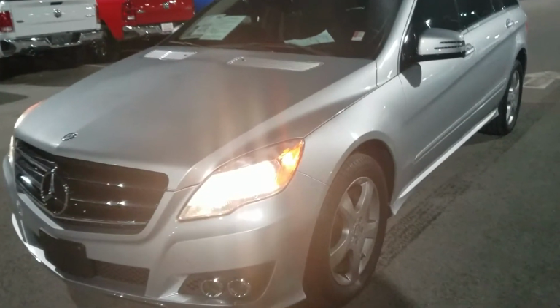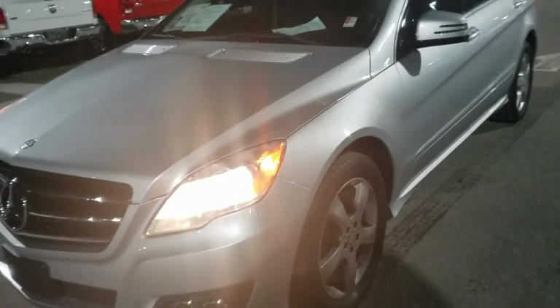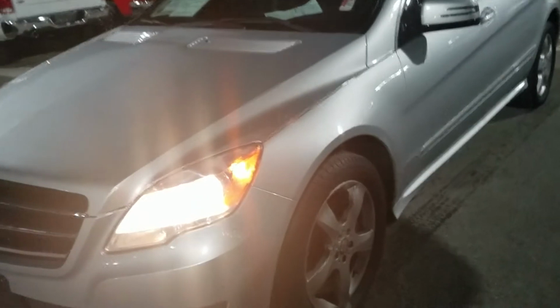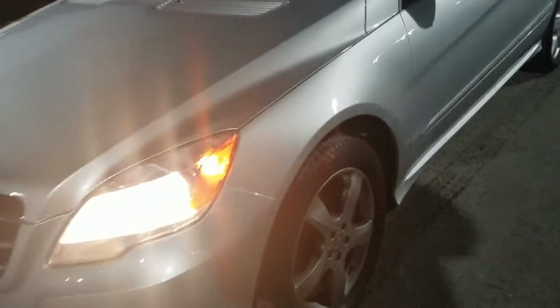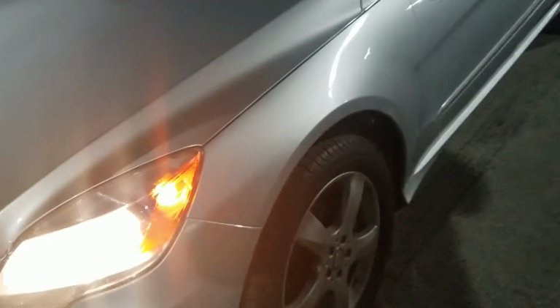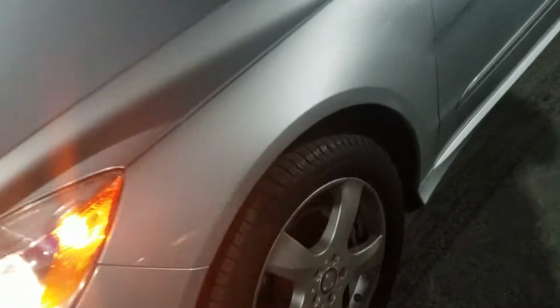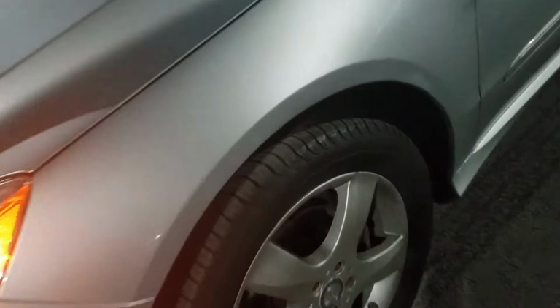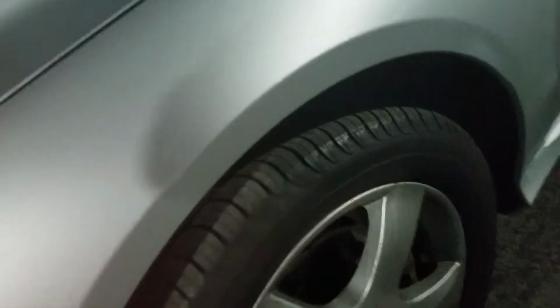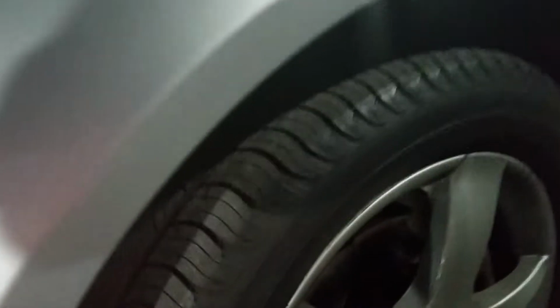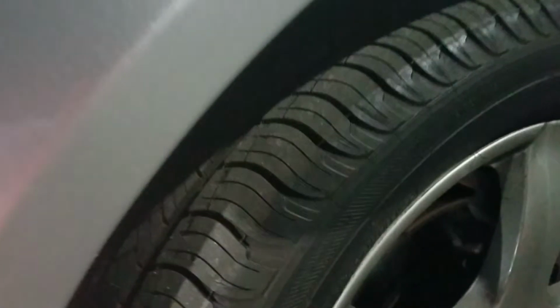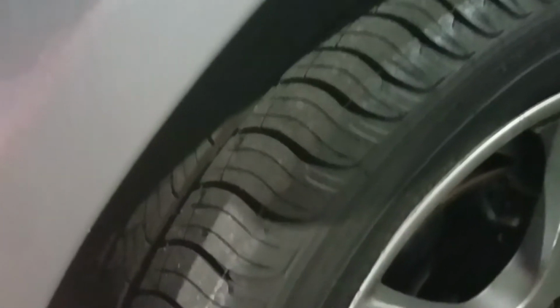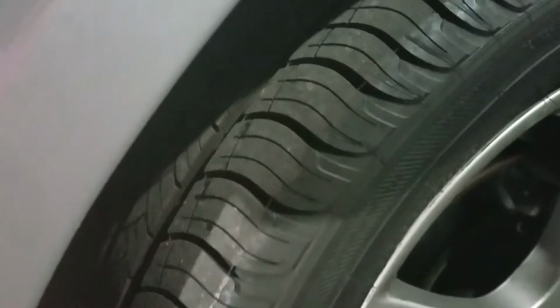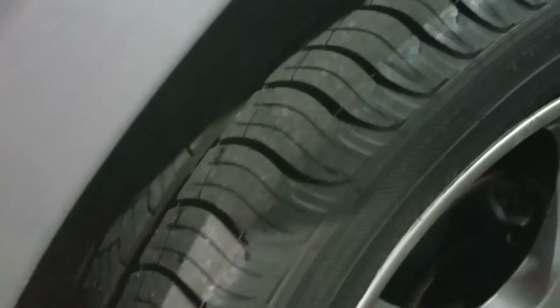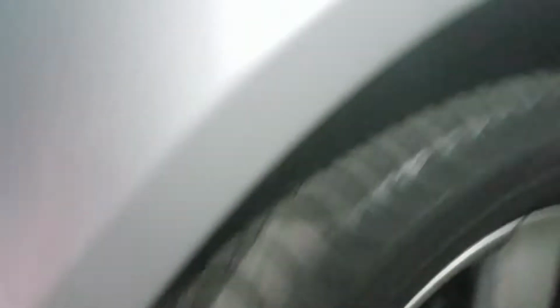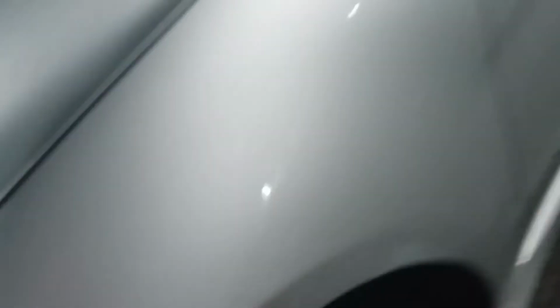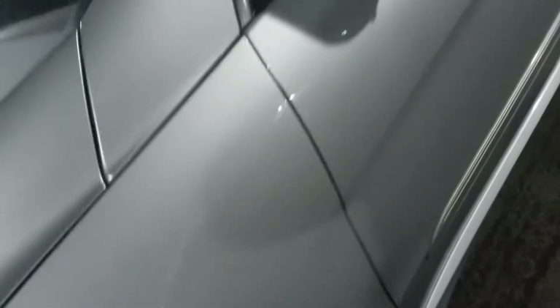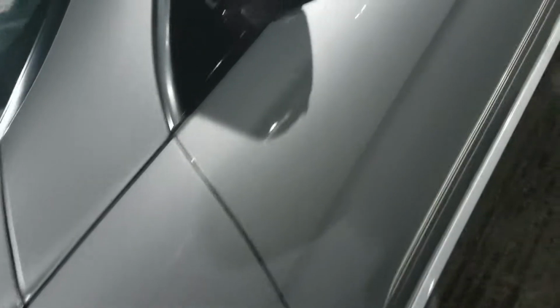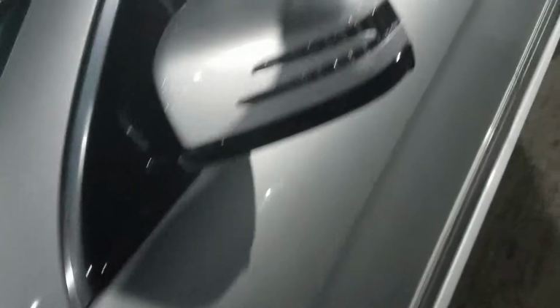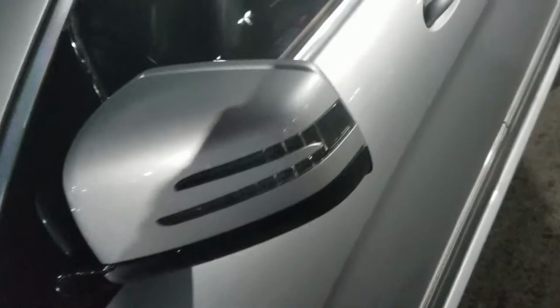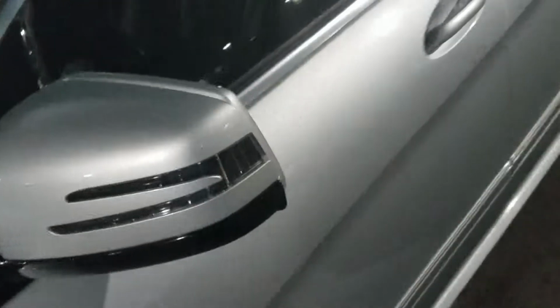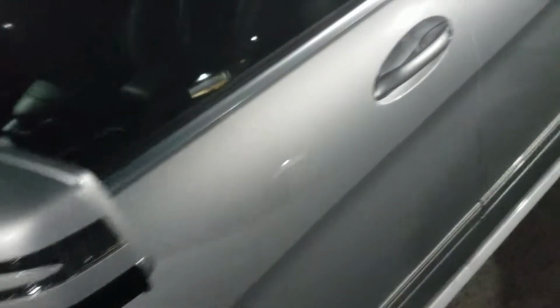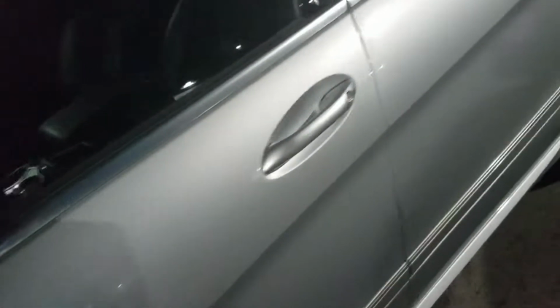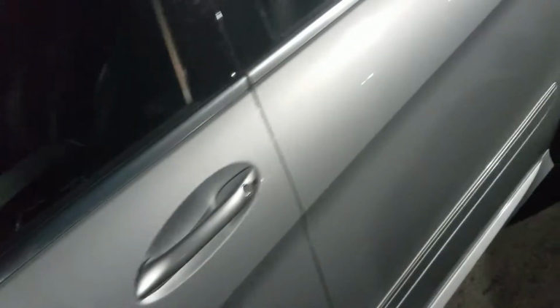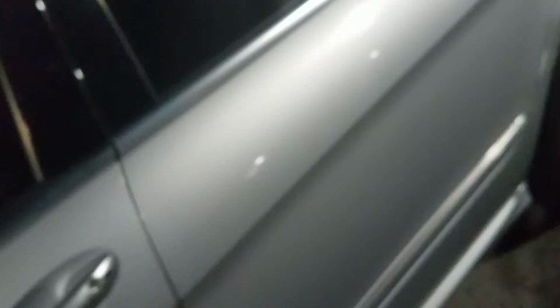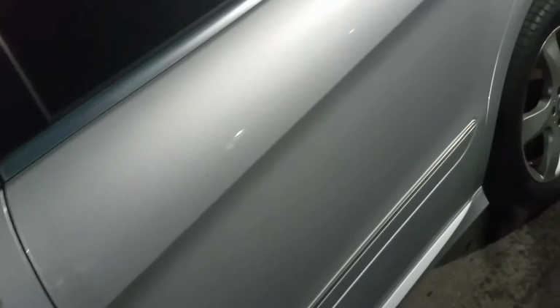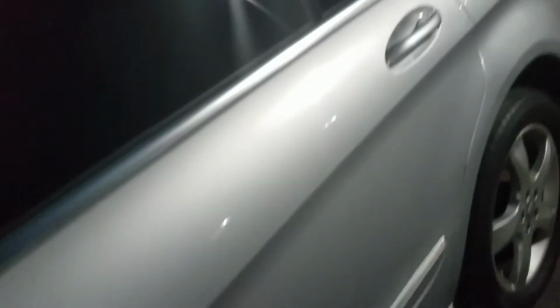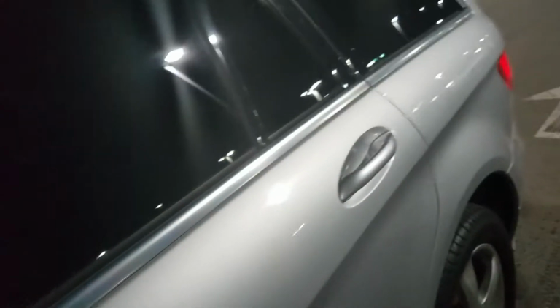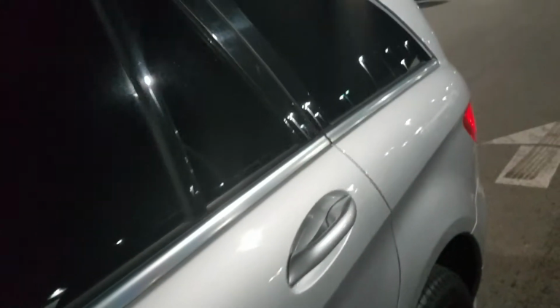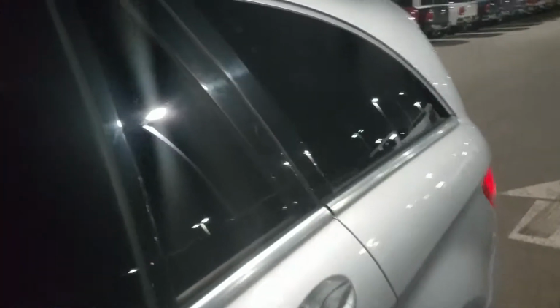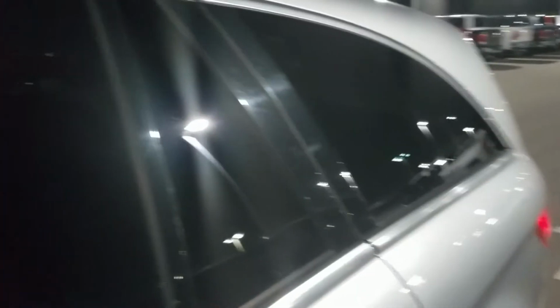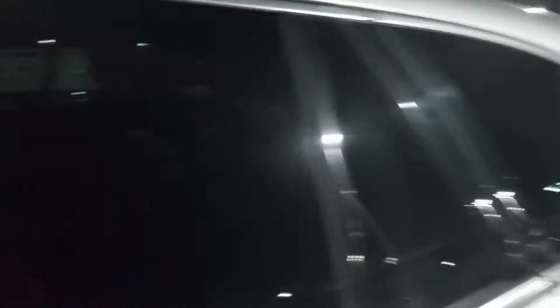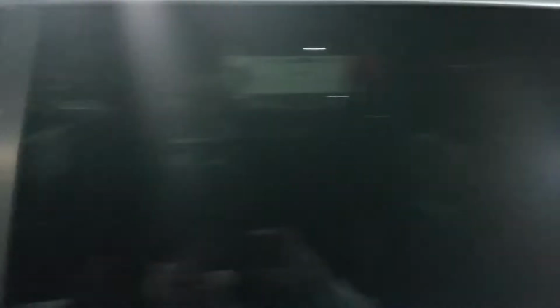It does look to be a pretty clean vehicle. It does have decent tire tread depth on it. Overall I can't see any major damages or anything like that that I can point out.